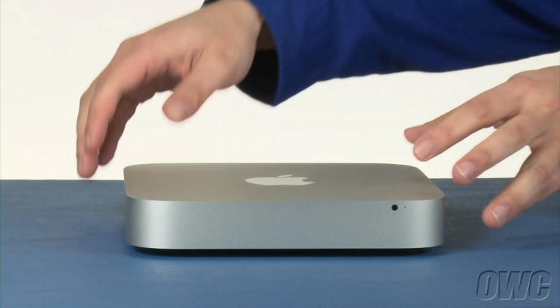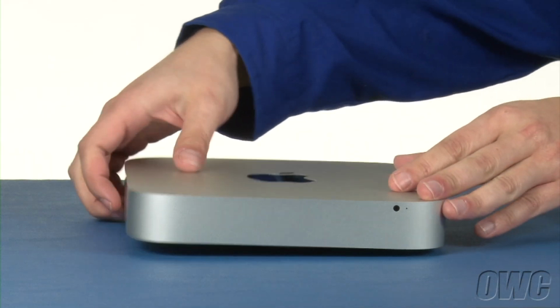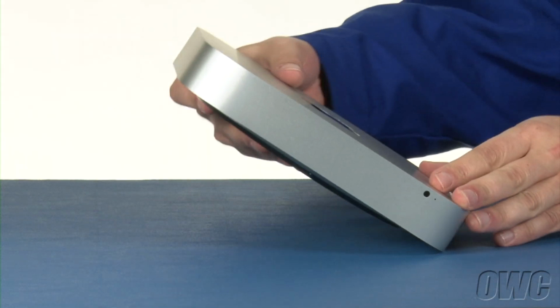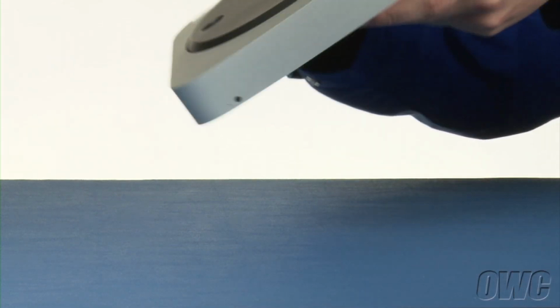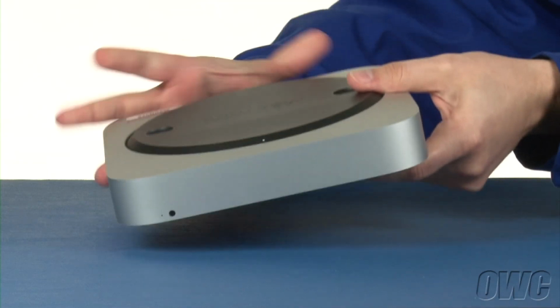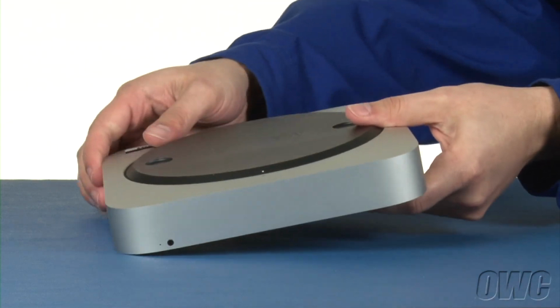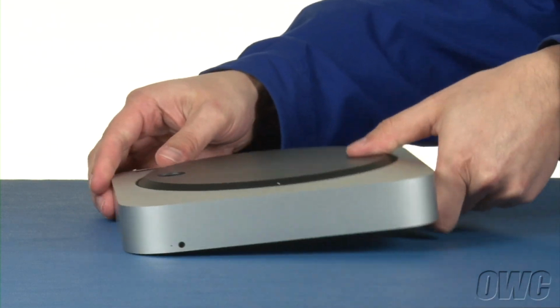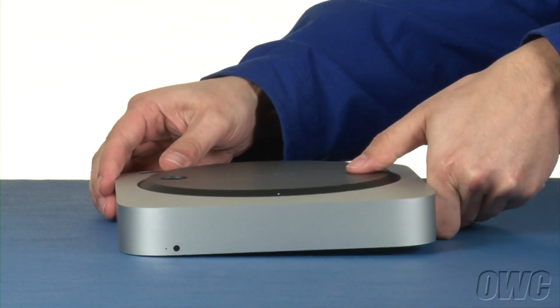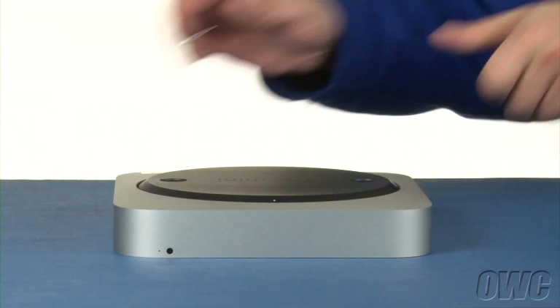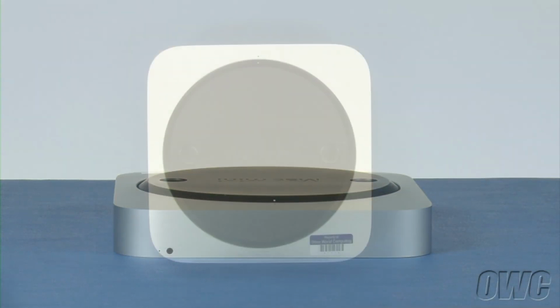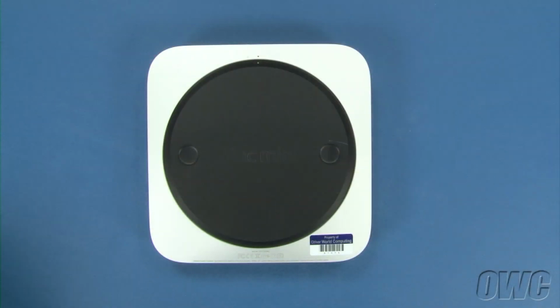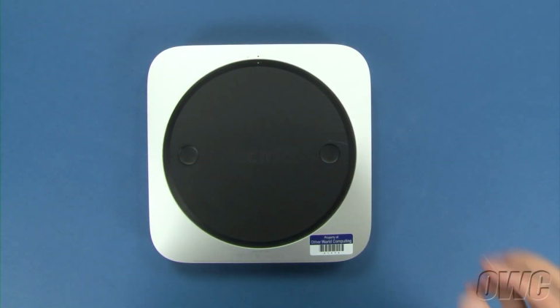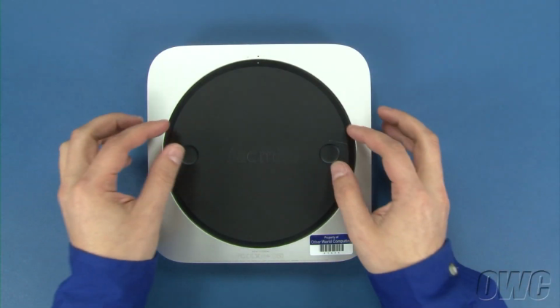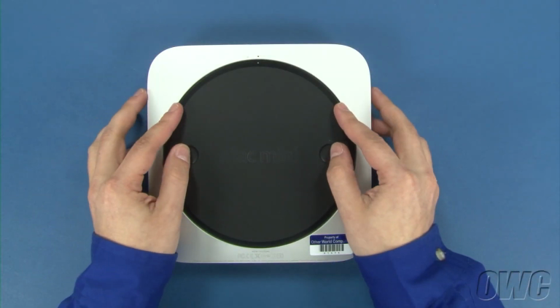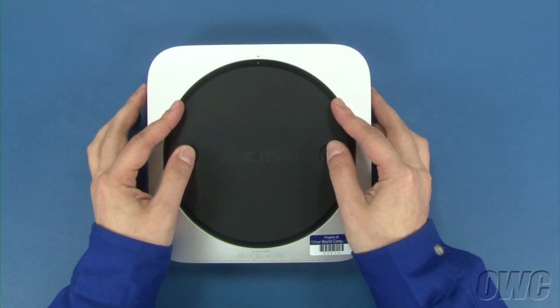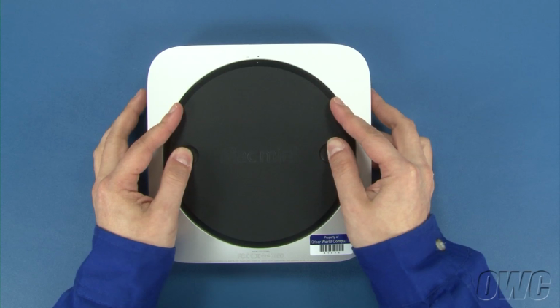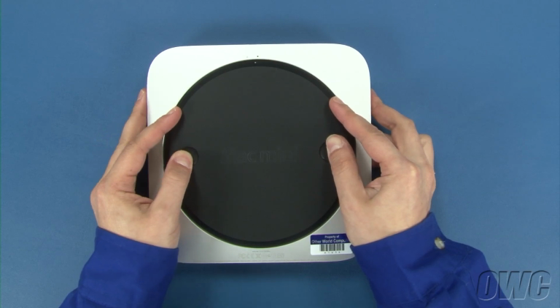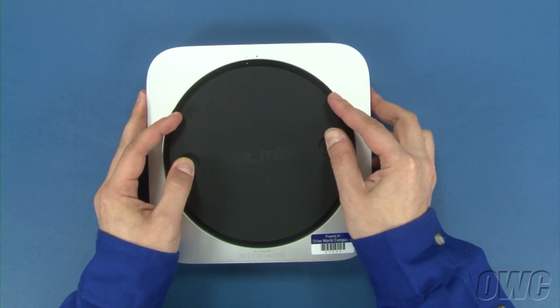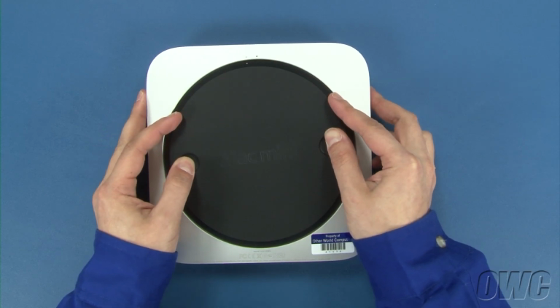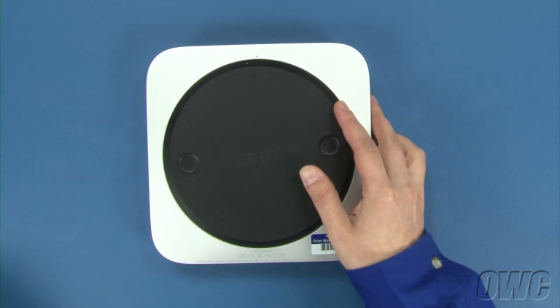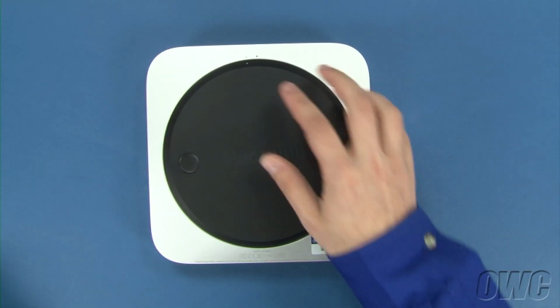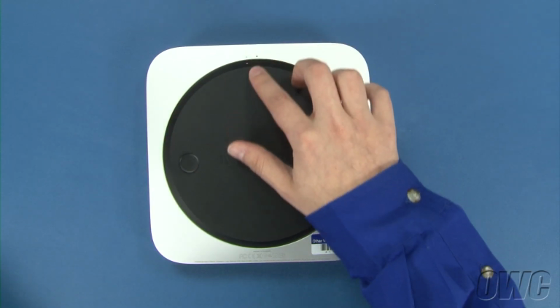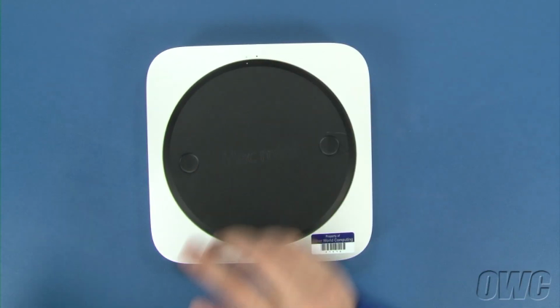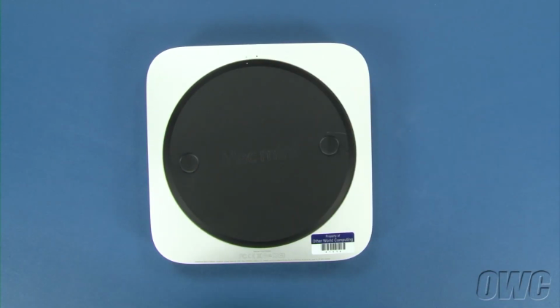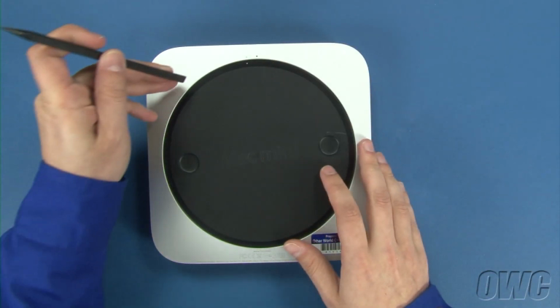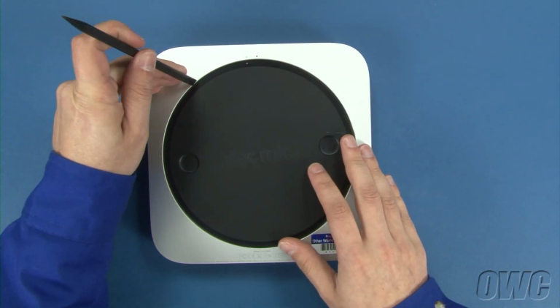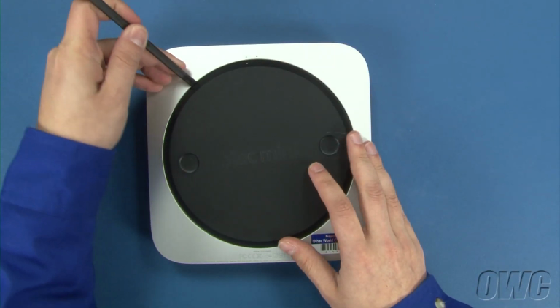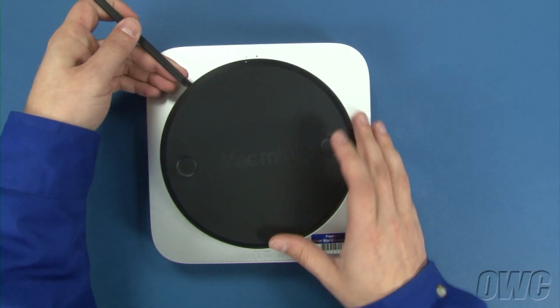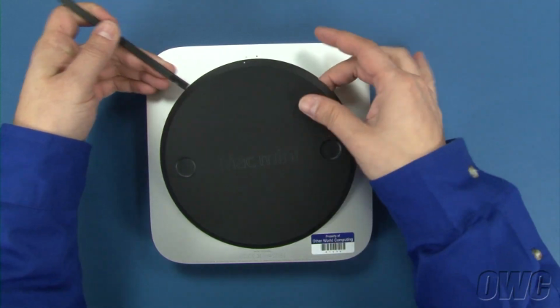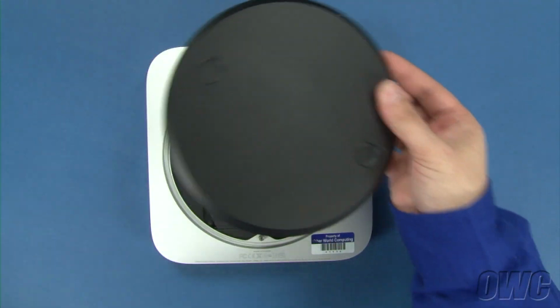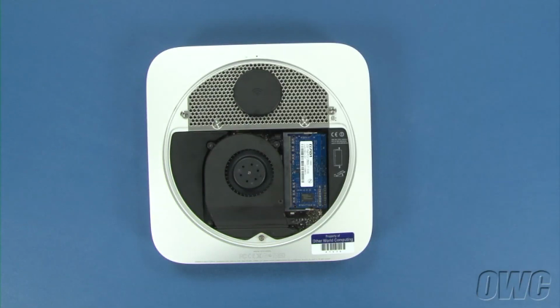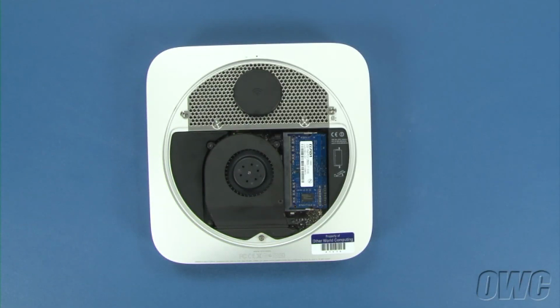The first step is to flip the Mac Mini over. Rotate the bottom cover counter-clockwise until the two white dots are aligned. You can then lift the cover off using your nylon pry tool if necessary.